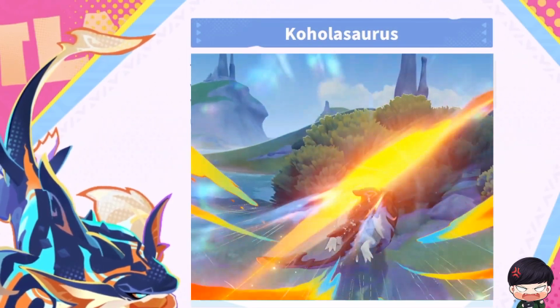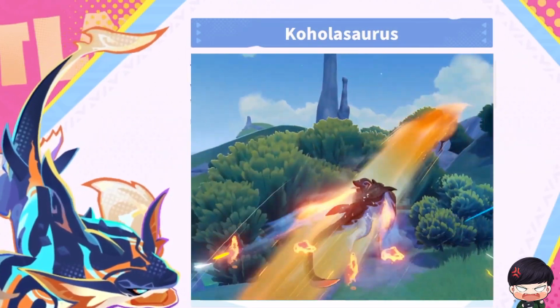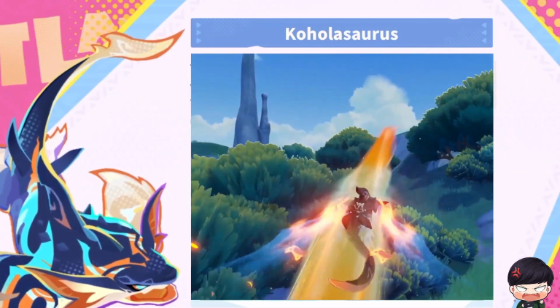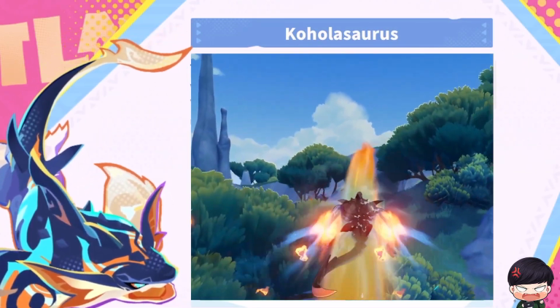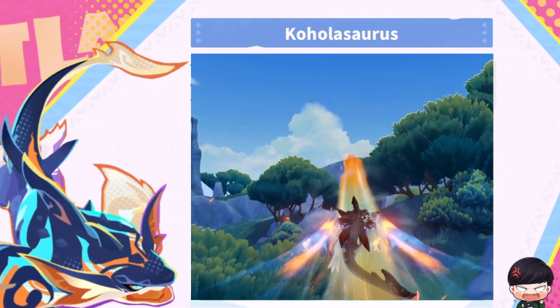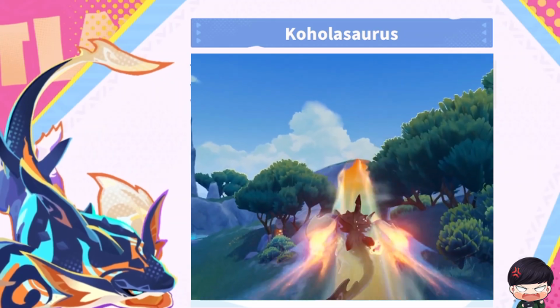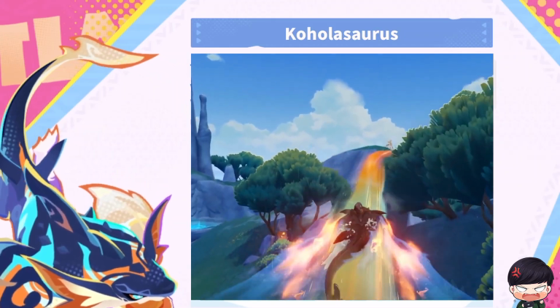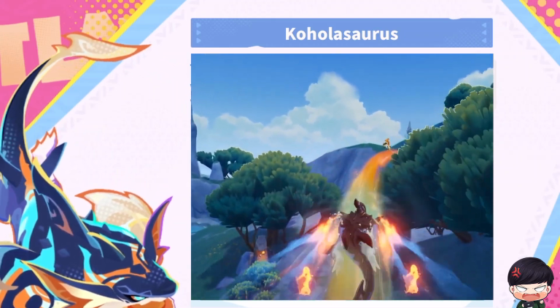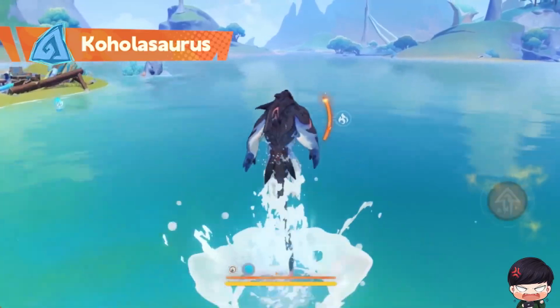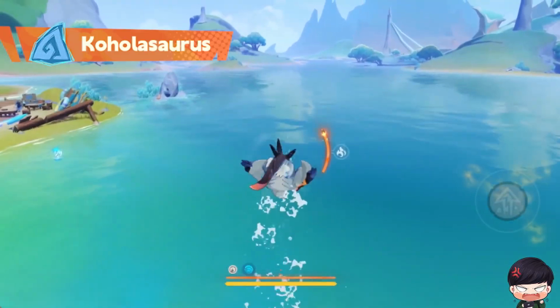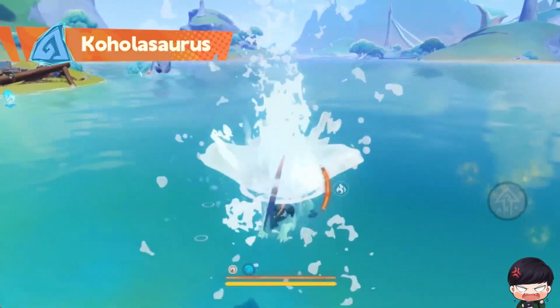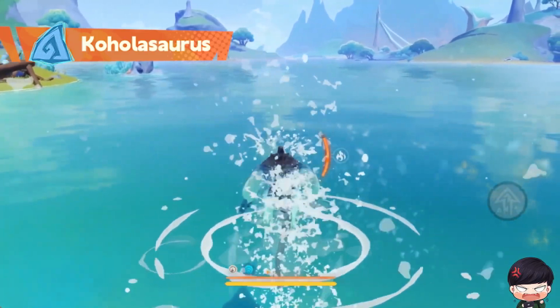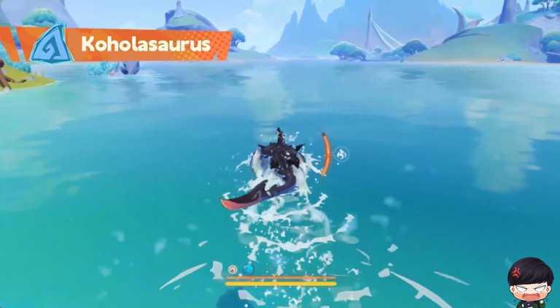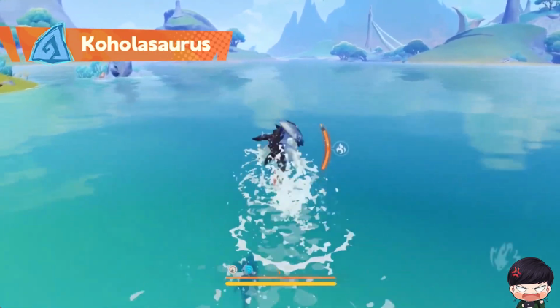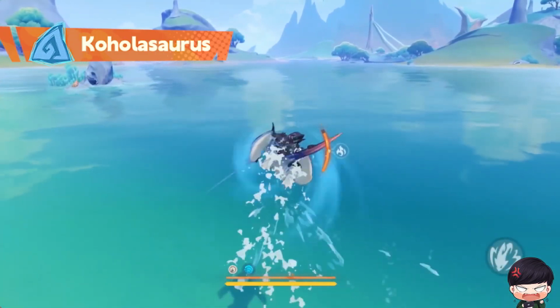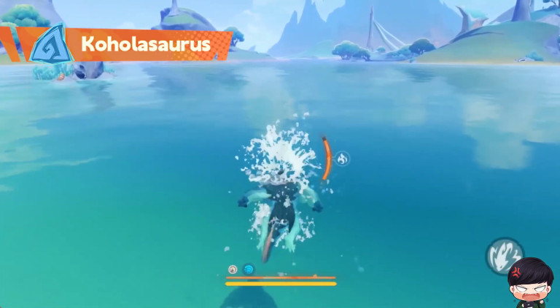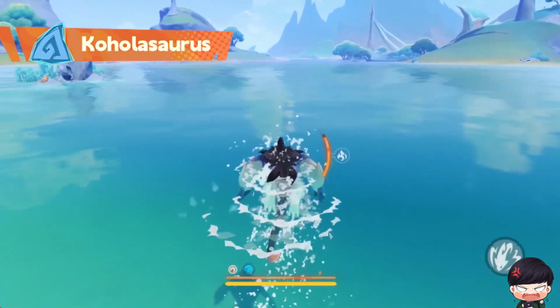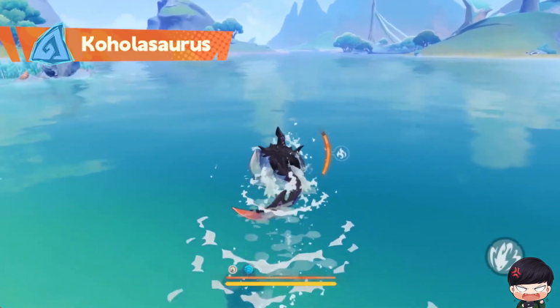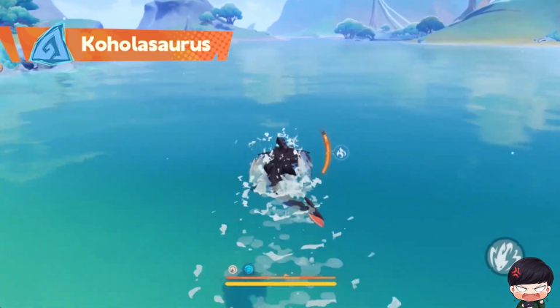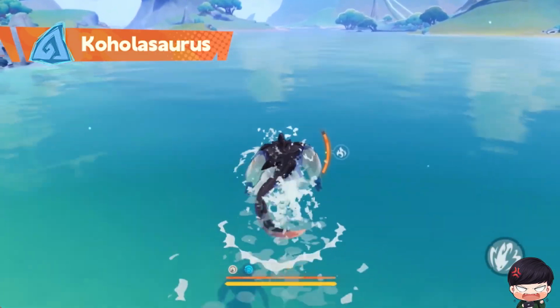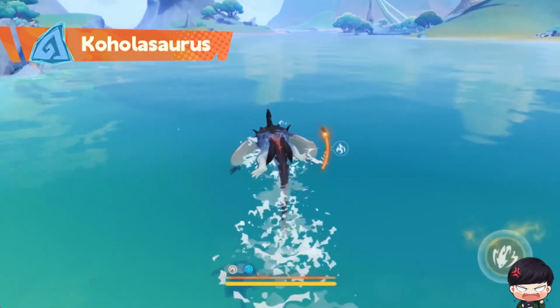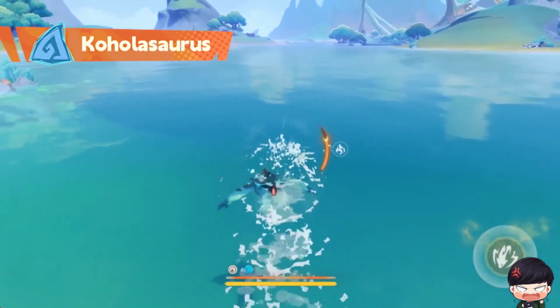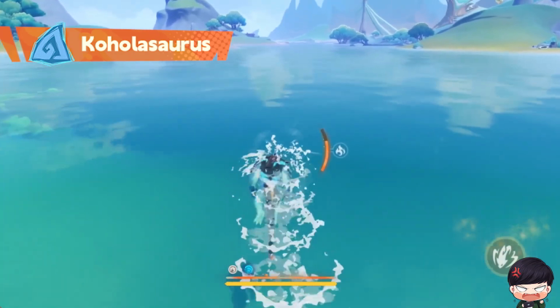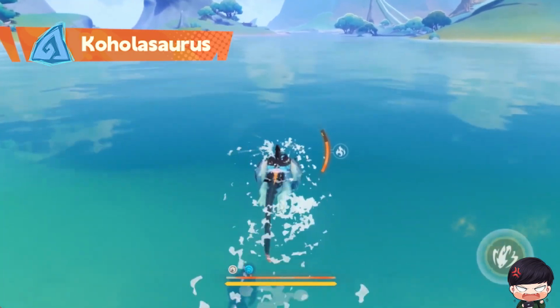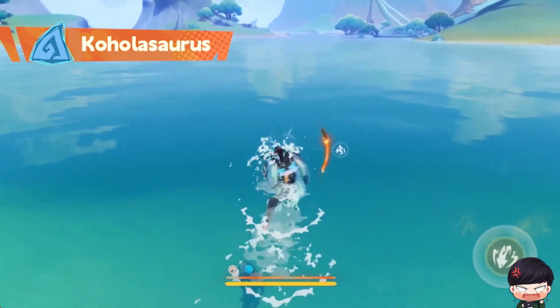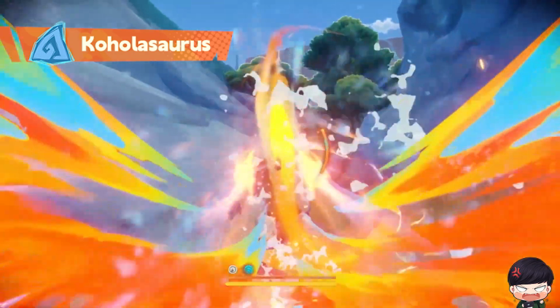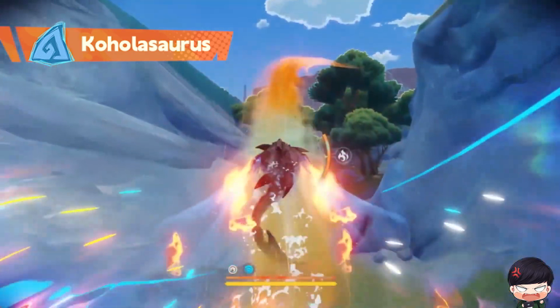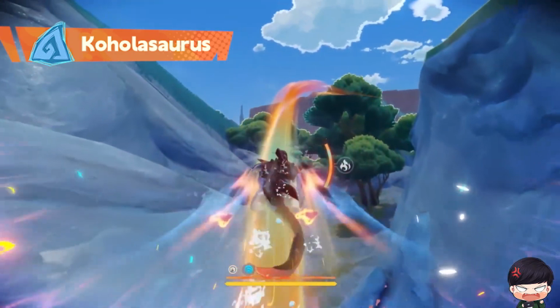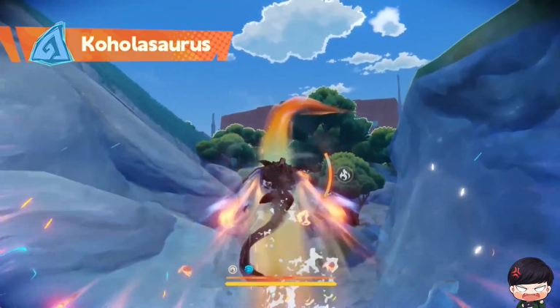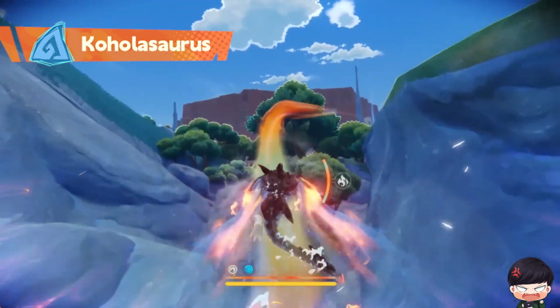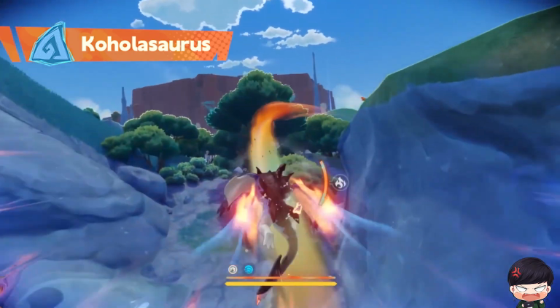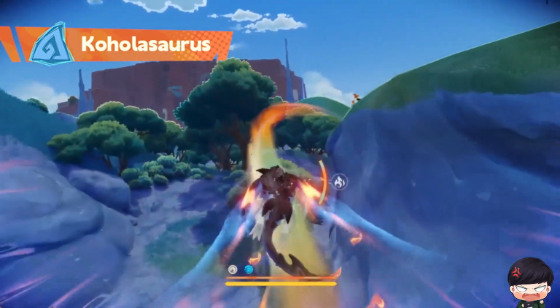Tepetlosaurus are your best friends when you need to travel on water. They're fast swimmers who can leap high into the air to avoid obstacles. Hold the sprint button to dash forwards. They can also travel at high speeds along spirit ways.